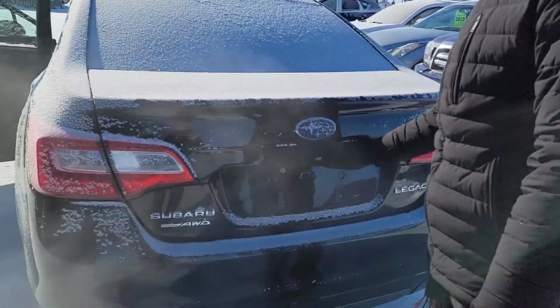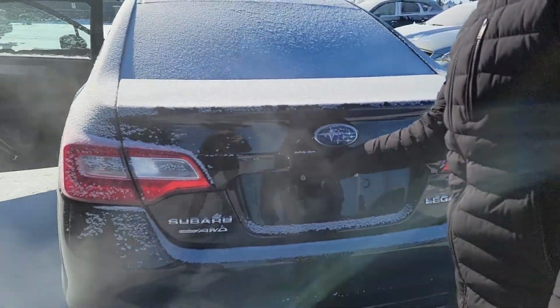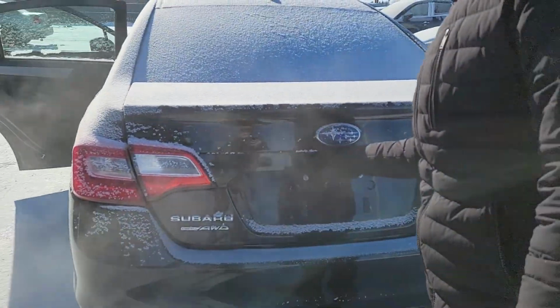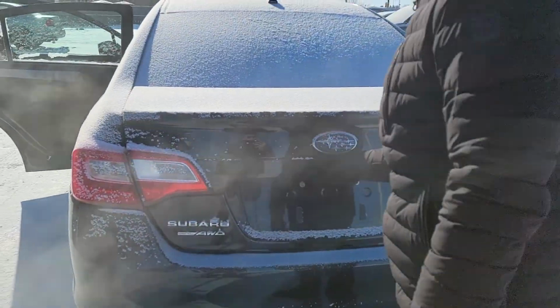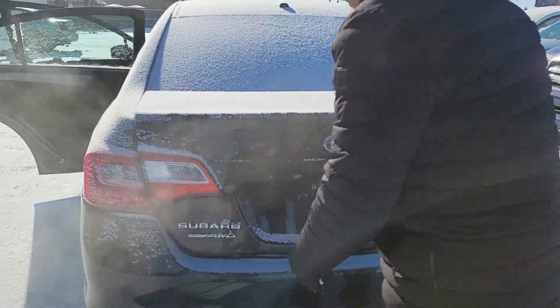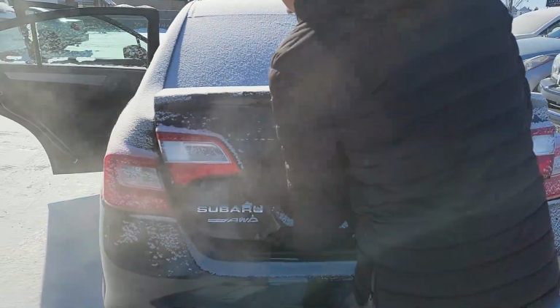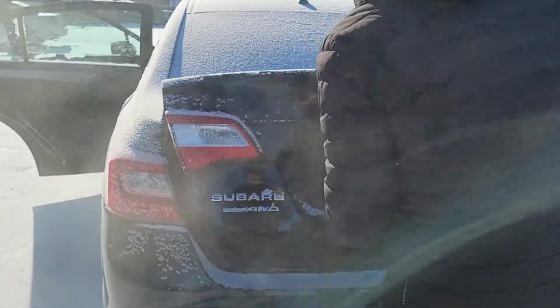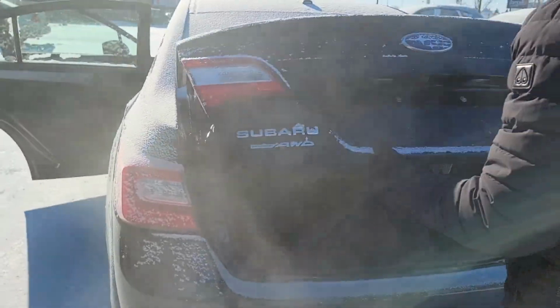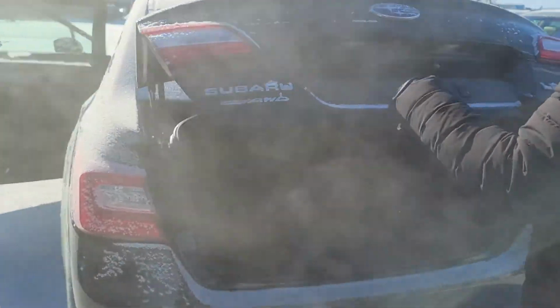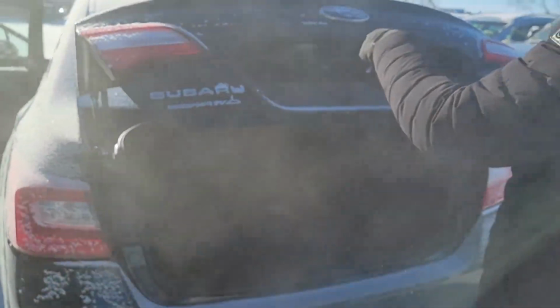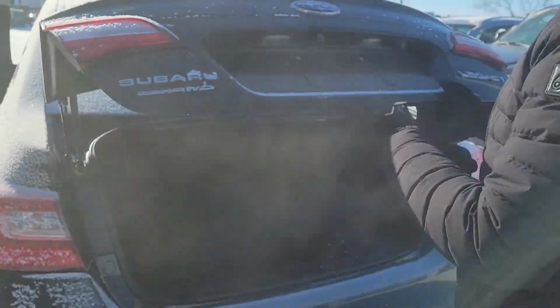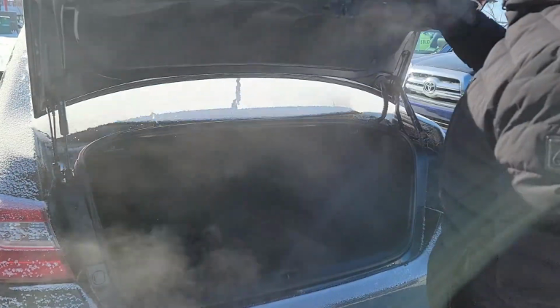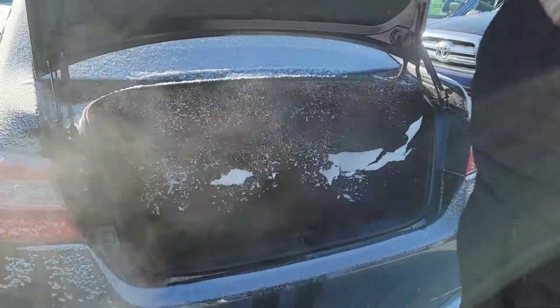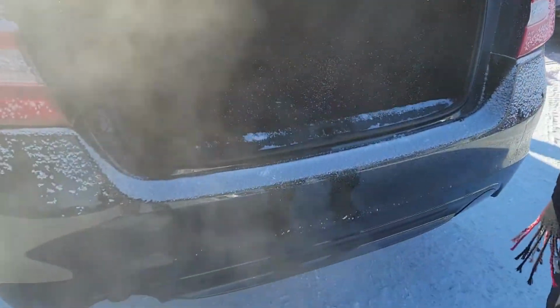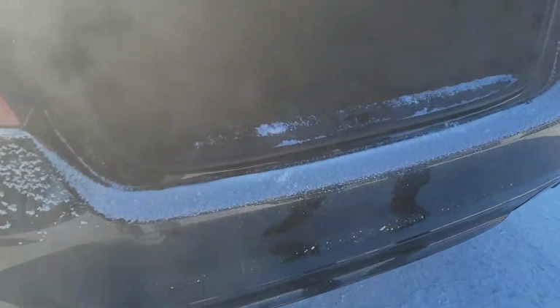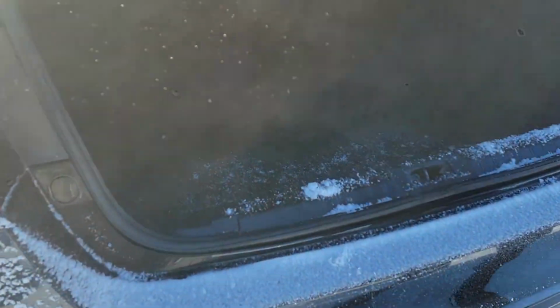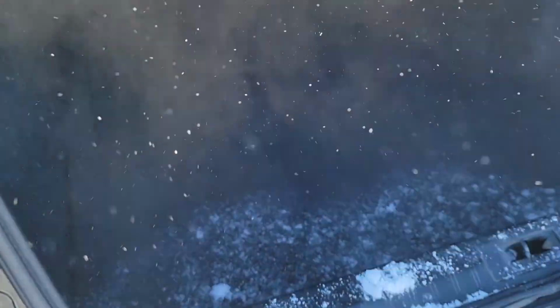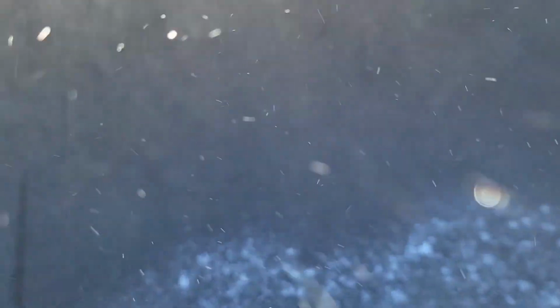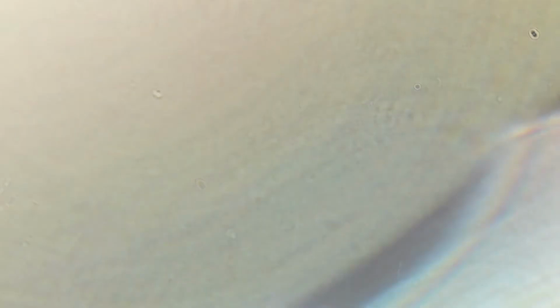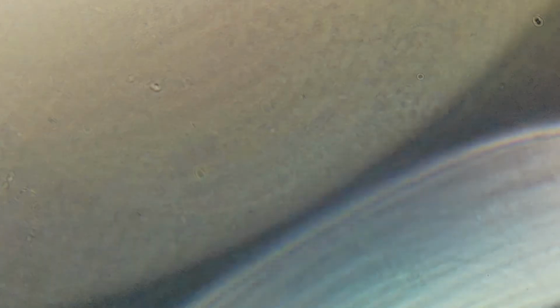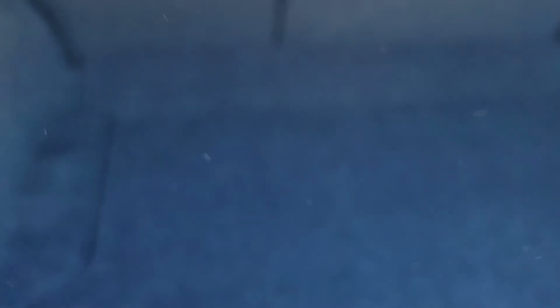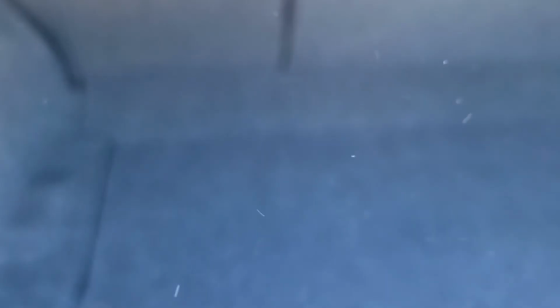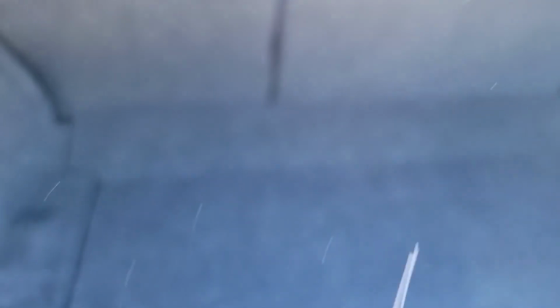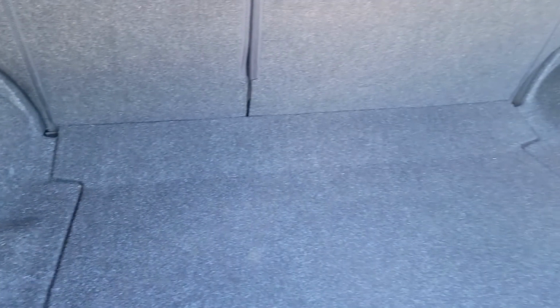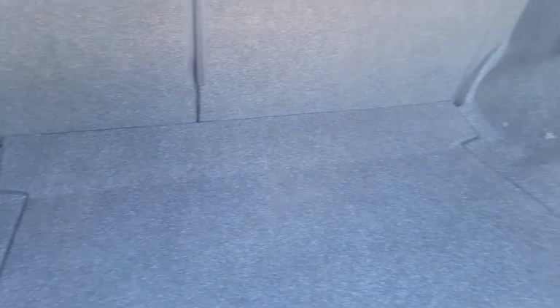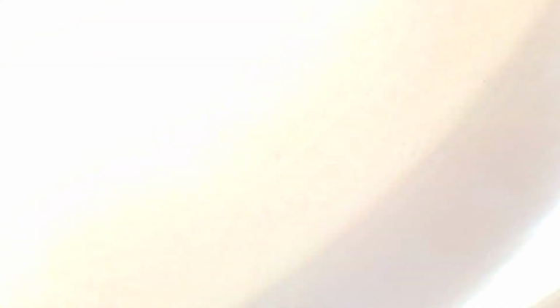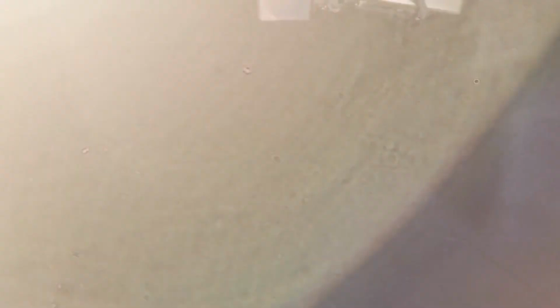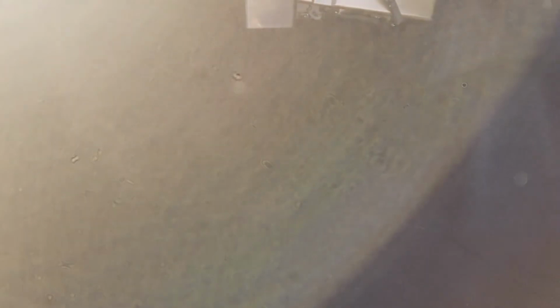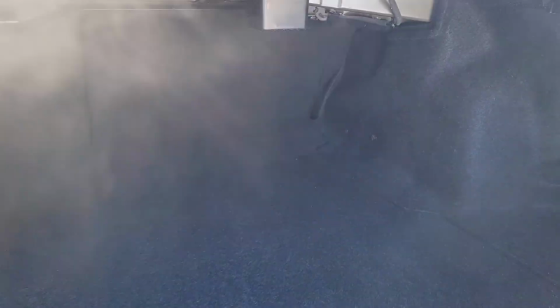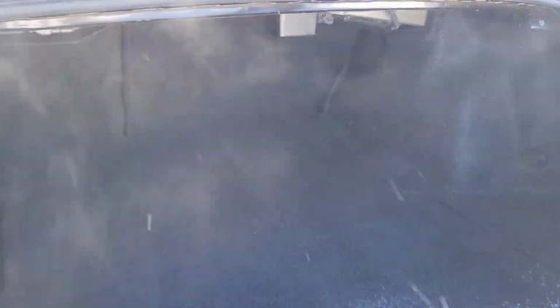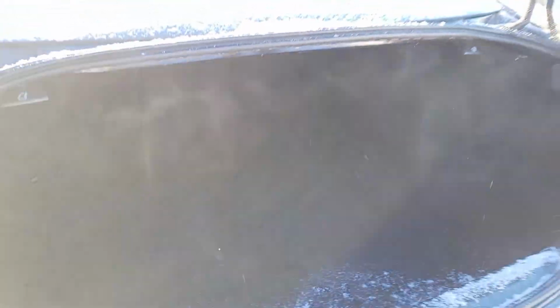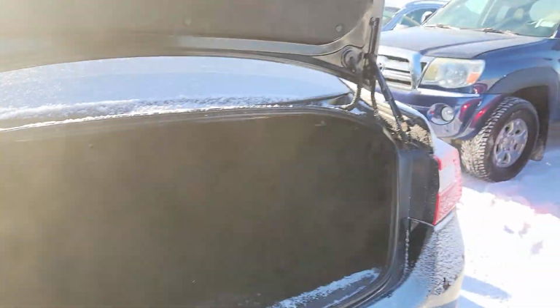The backup camera is right there. Take a look at the trunk room — it's super deep. If you need to put anything else in, you could always fold those seats down.